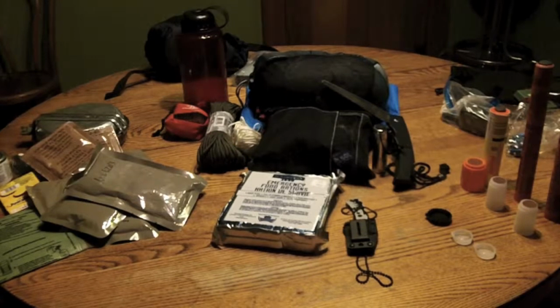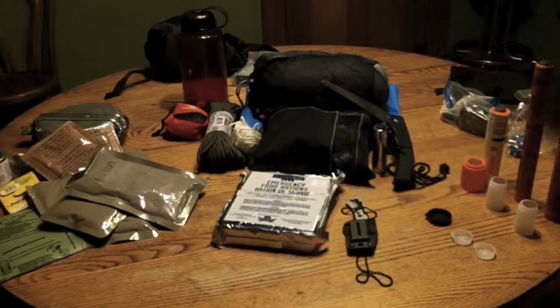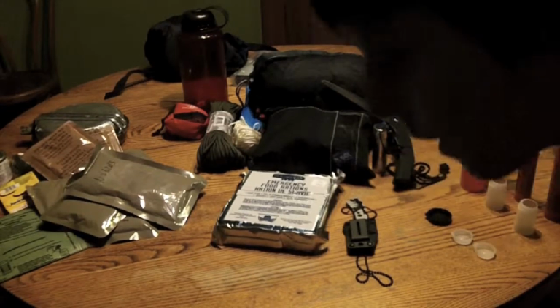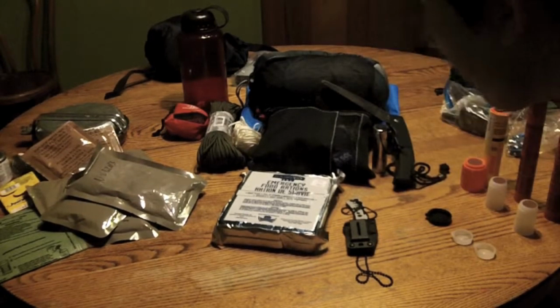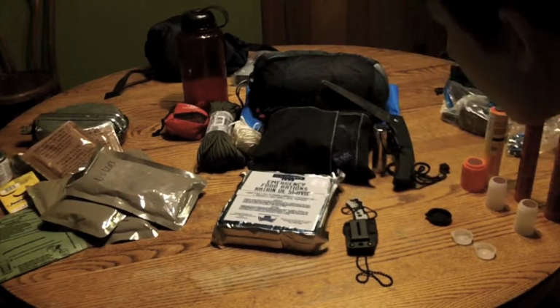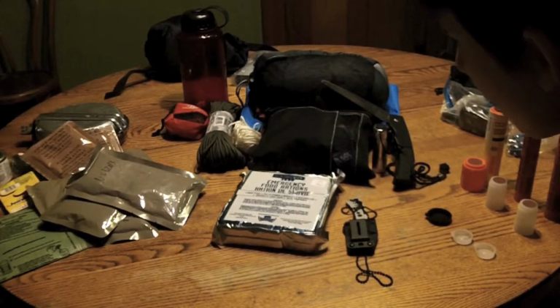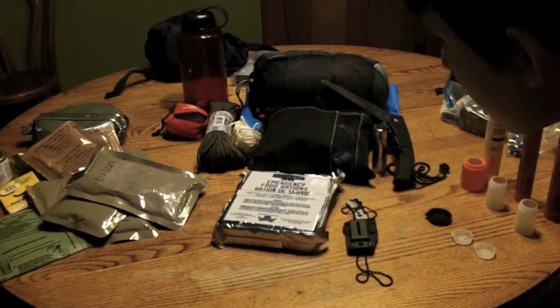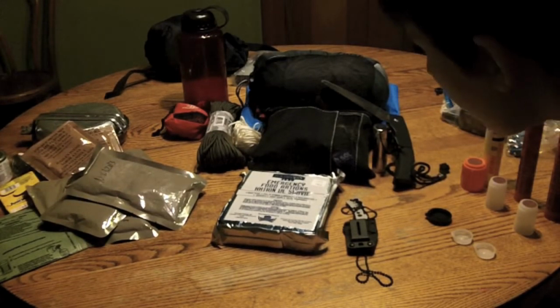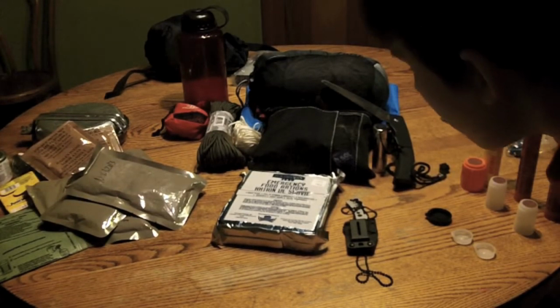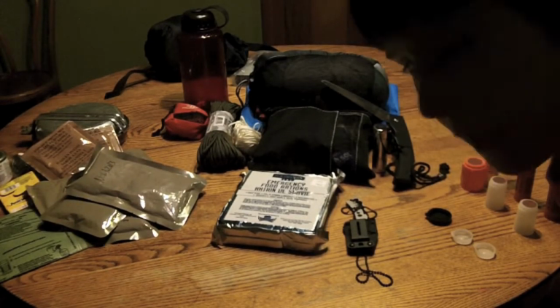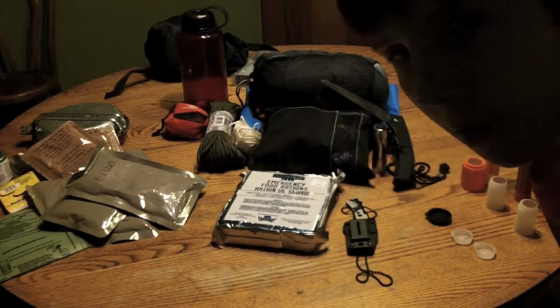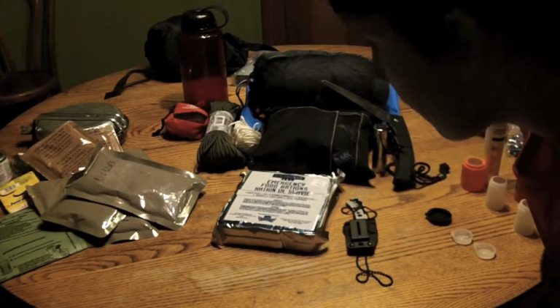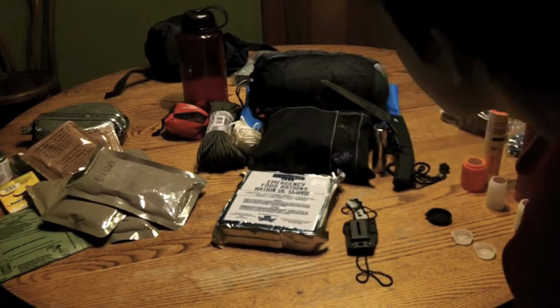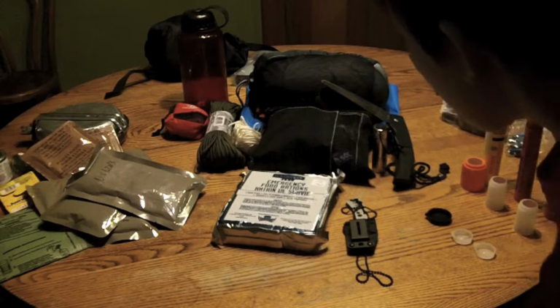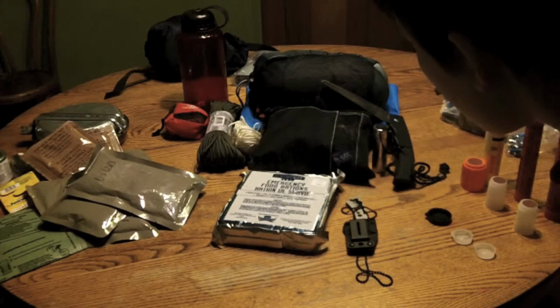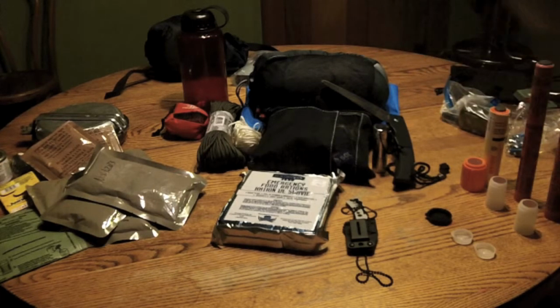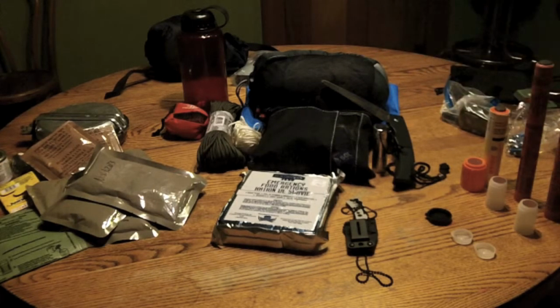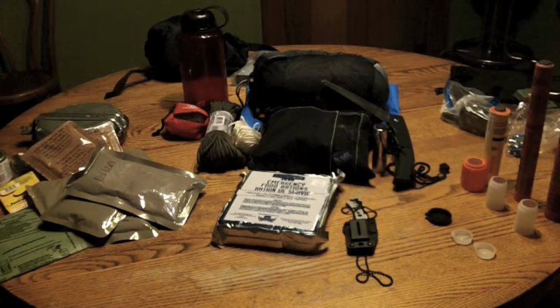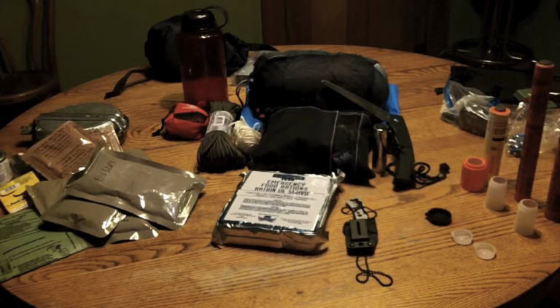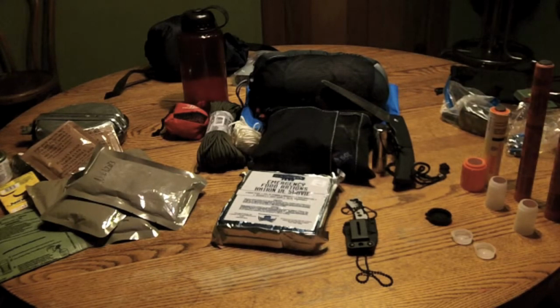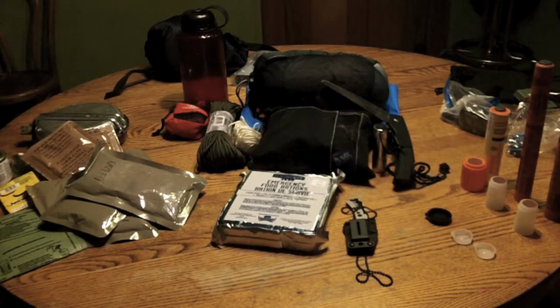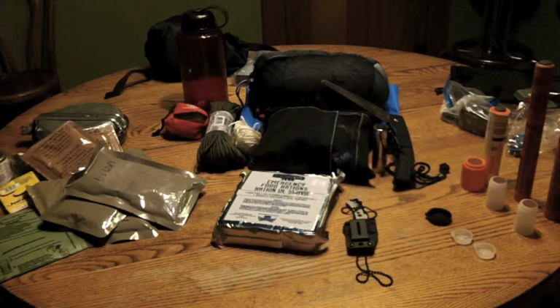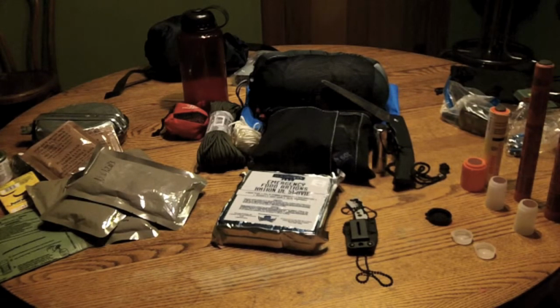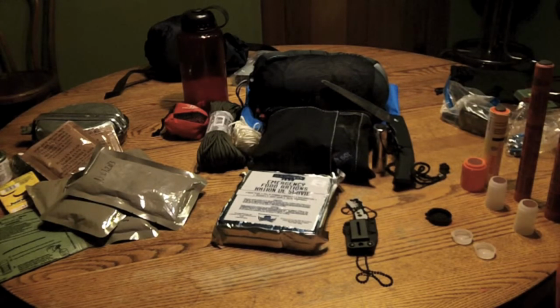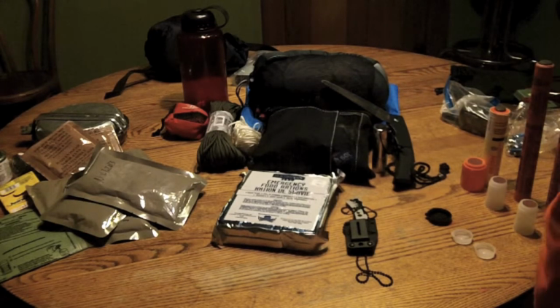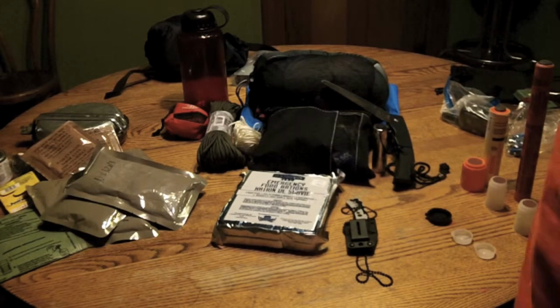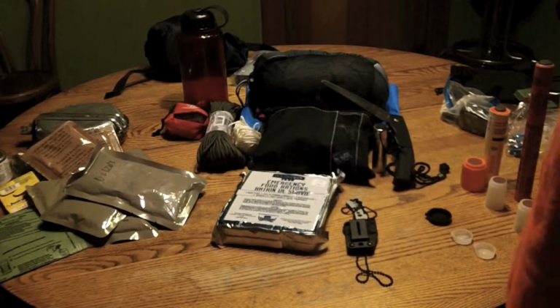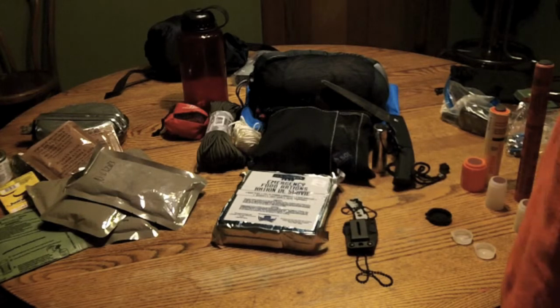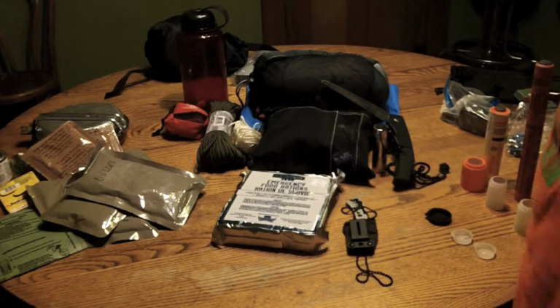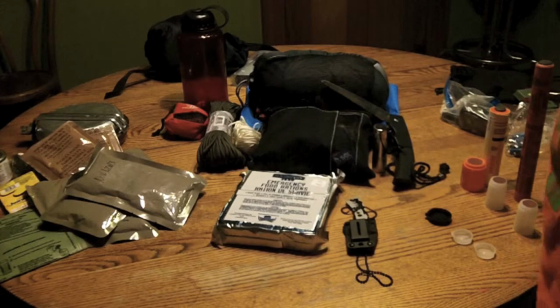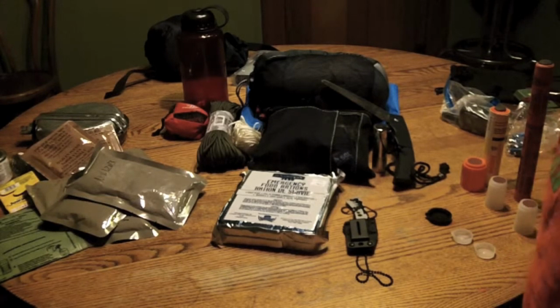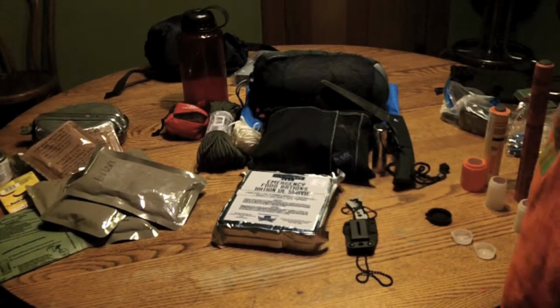Hey guys, so this is my new and updated bug out bag that I'm working on. I've got a lot more stuff in it now.